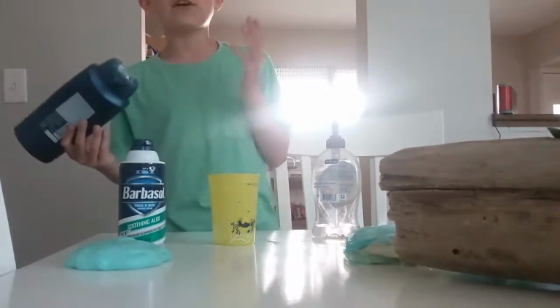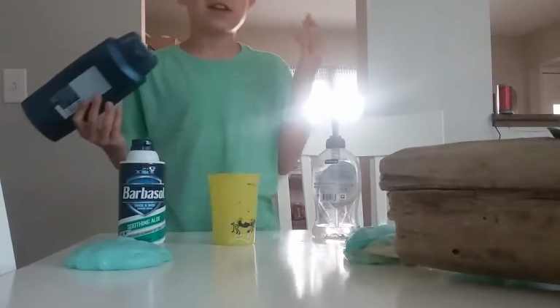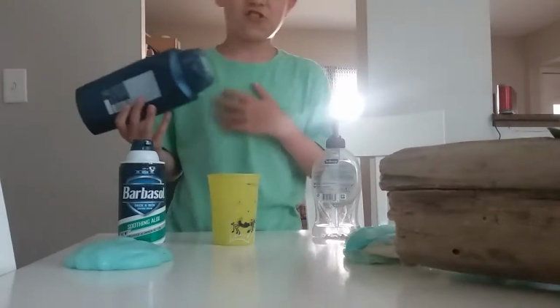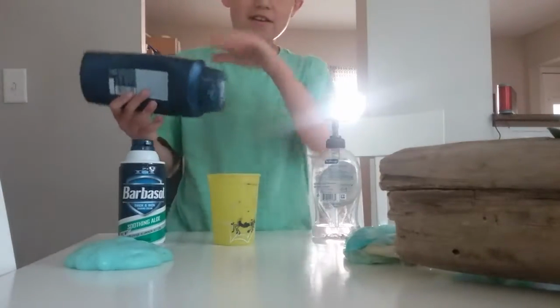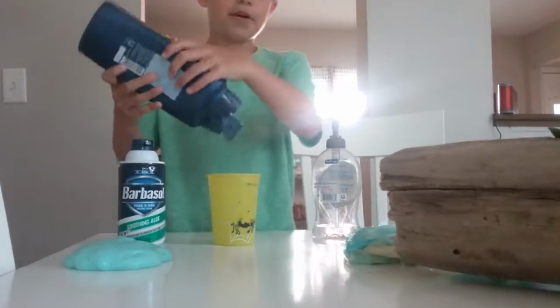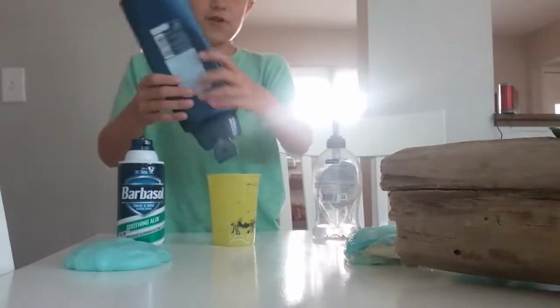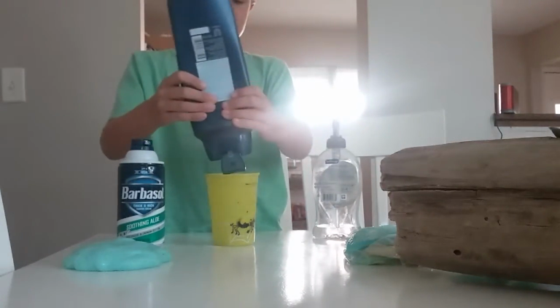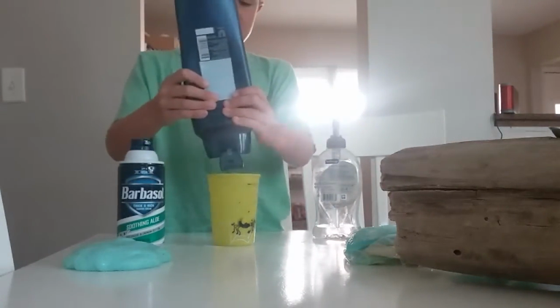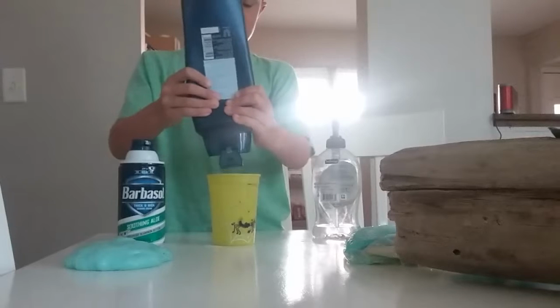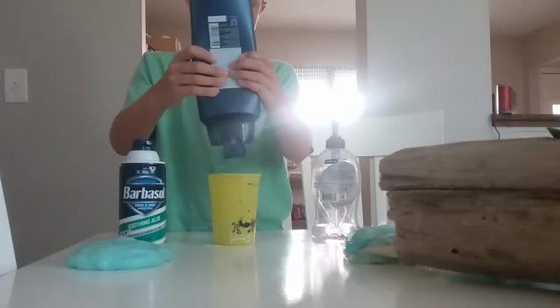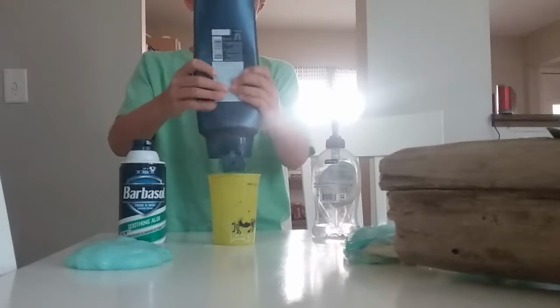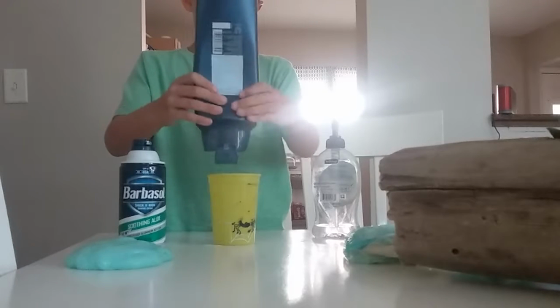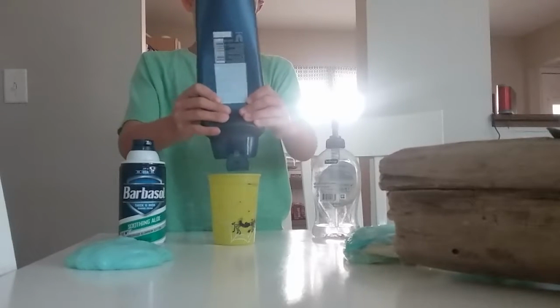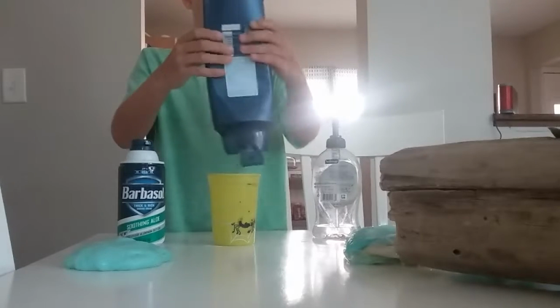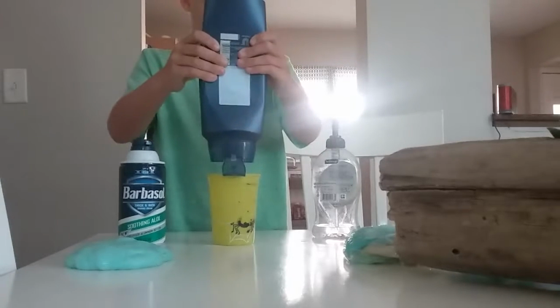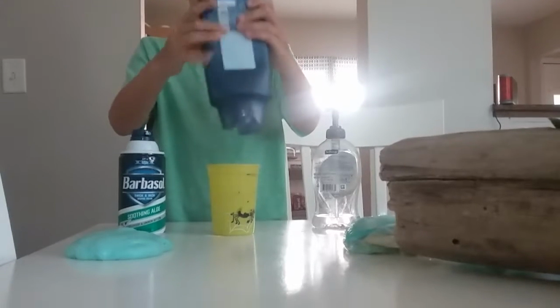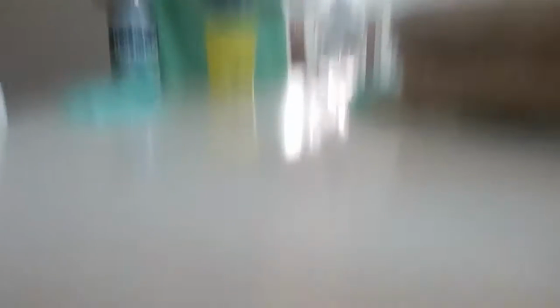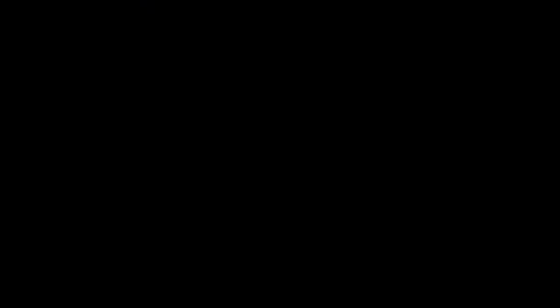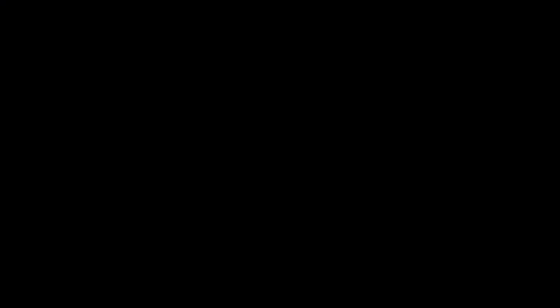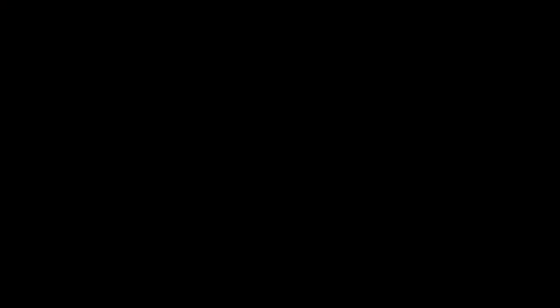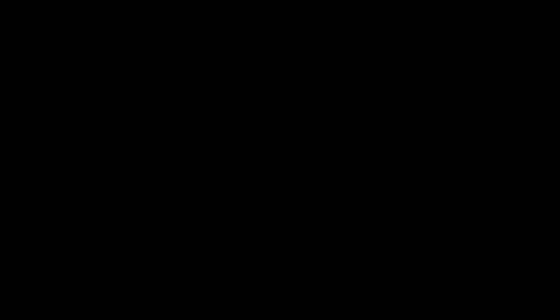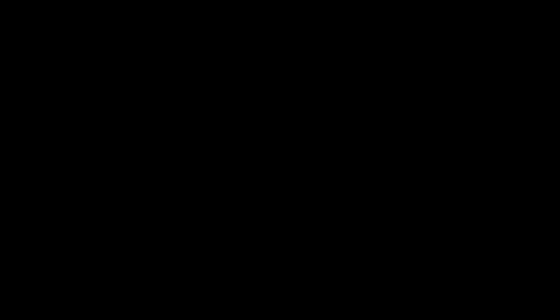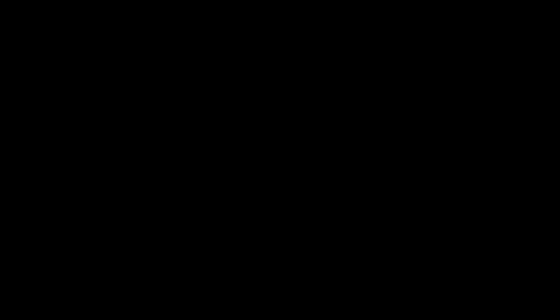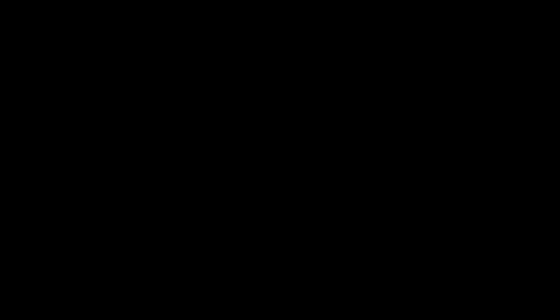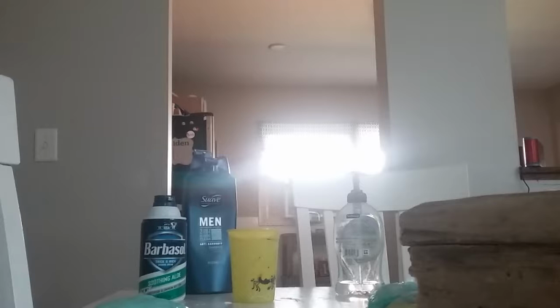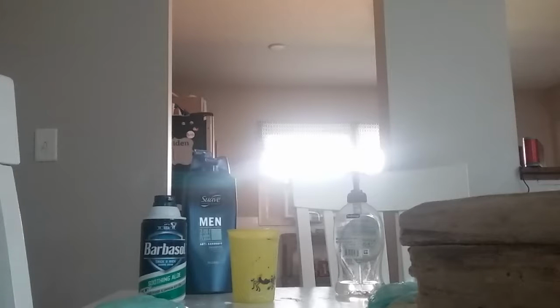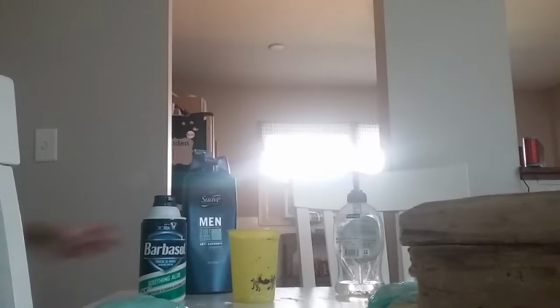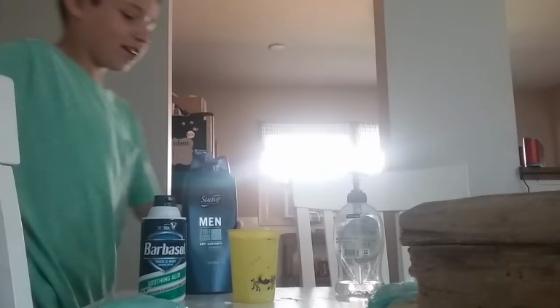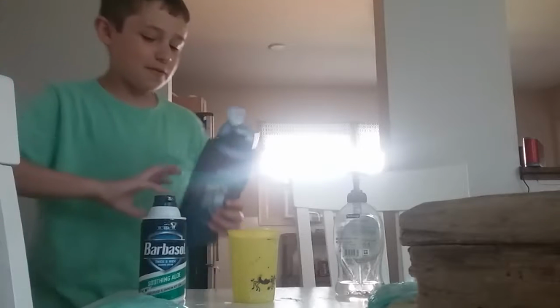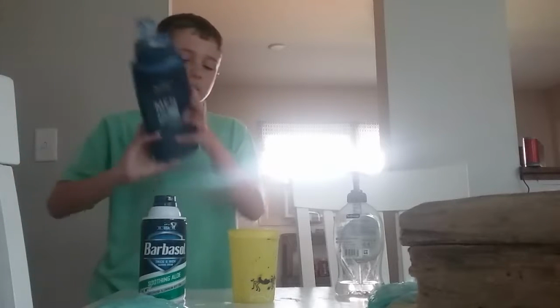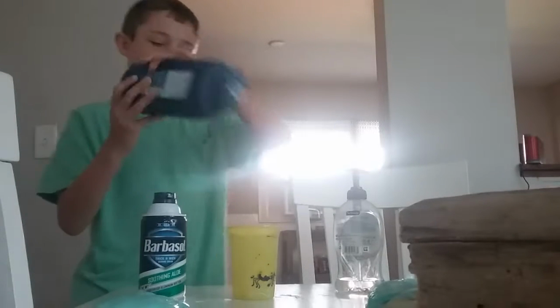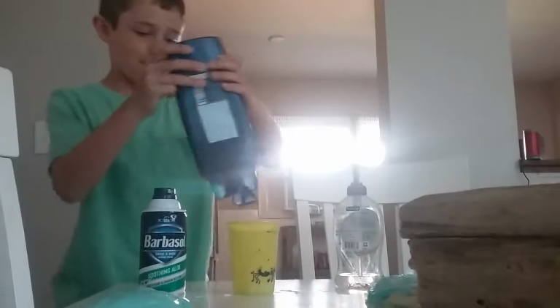Sorry about that, the camera fell over — my dog hit the table.